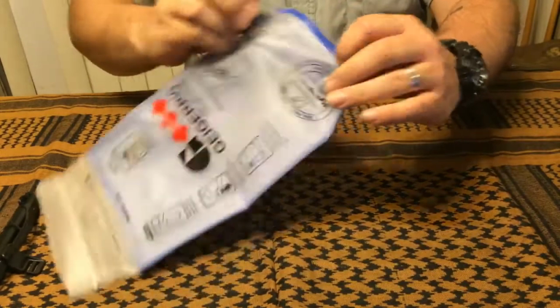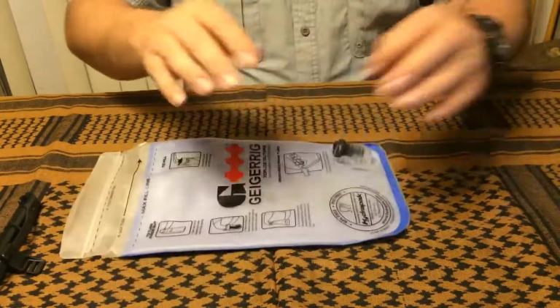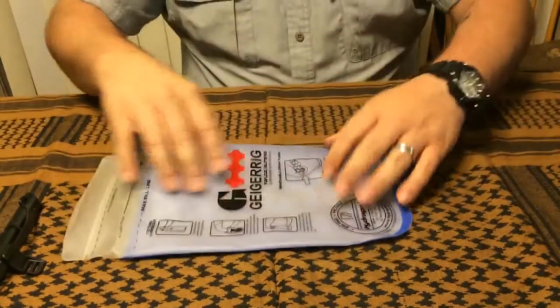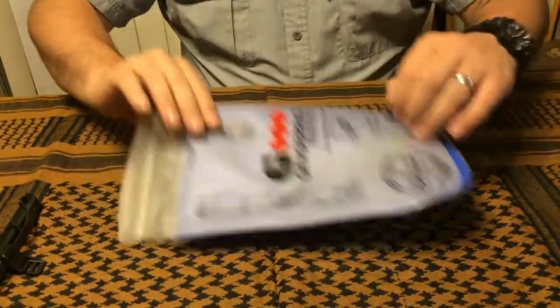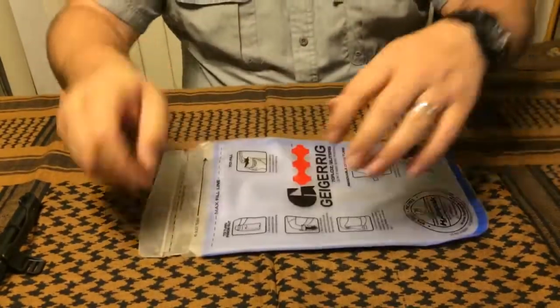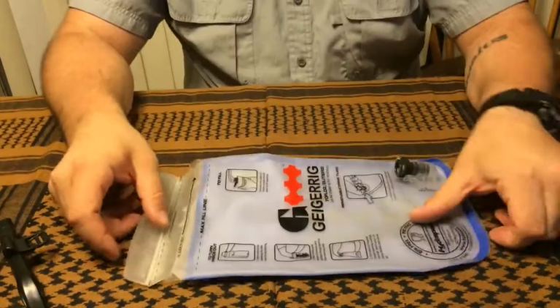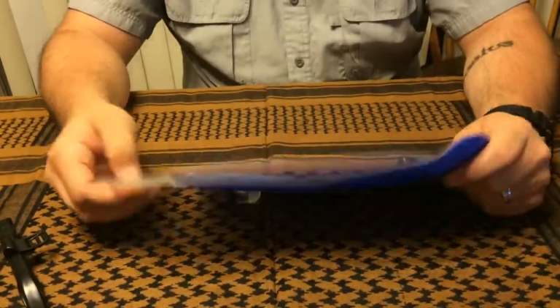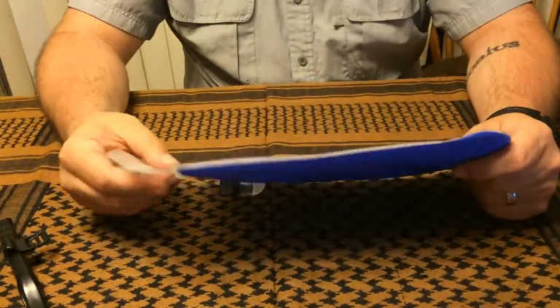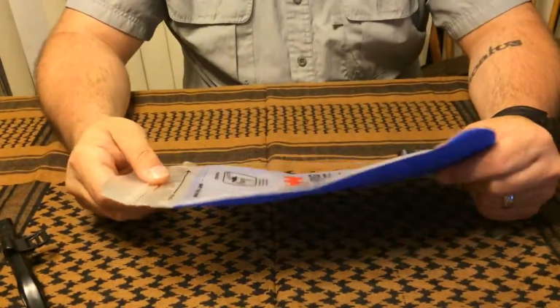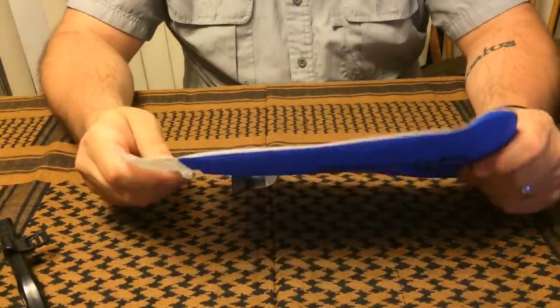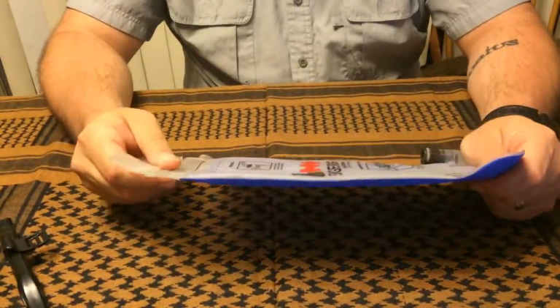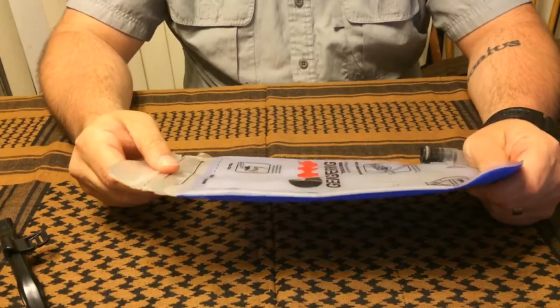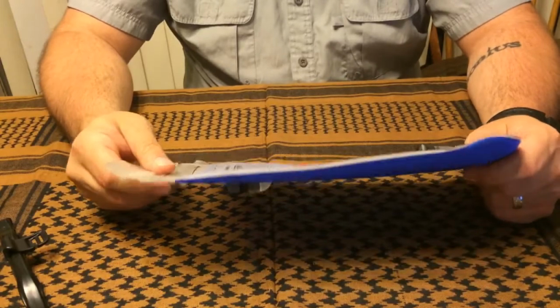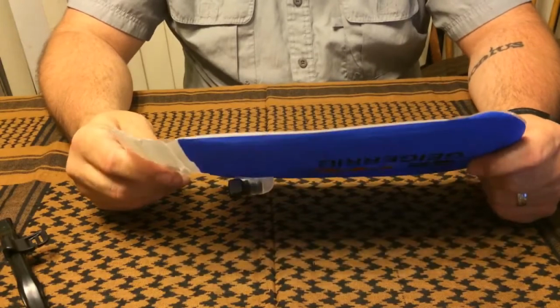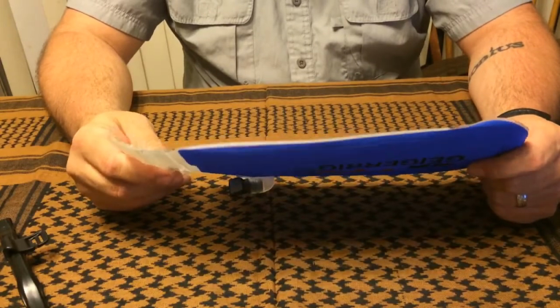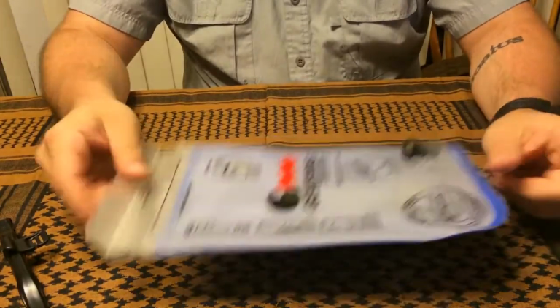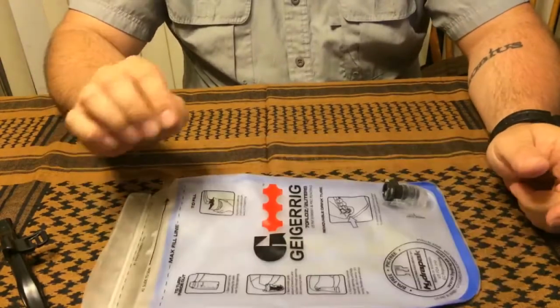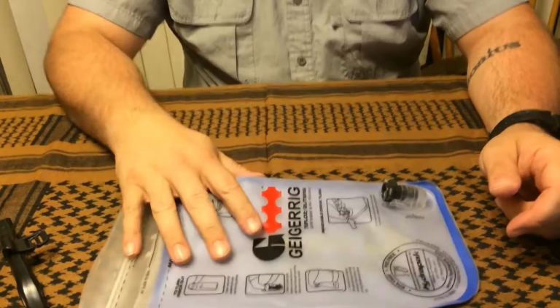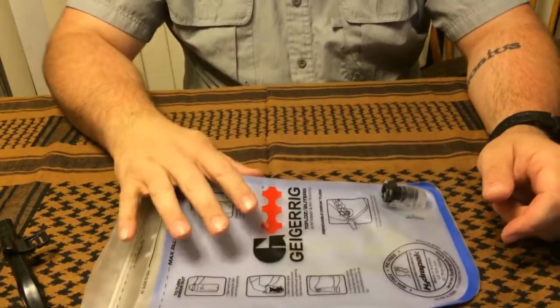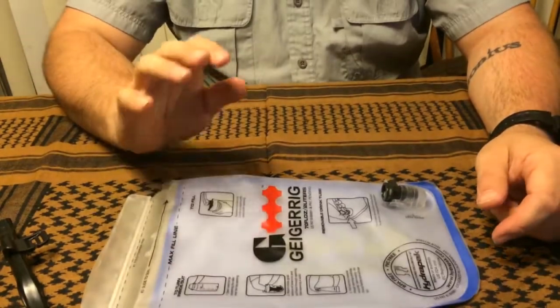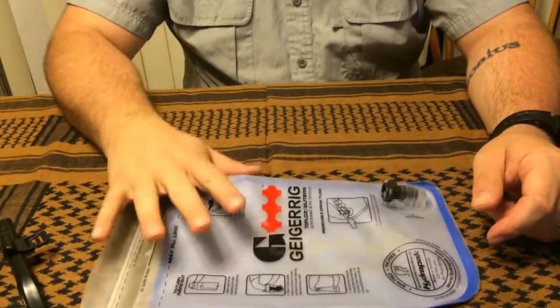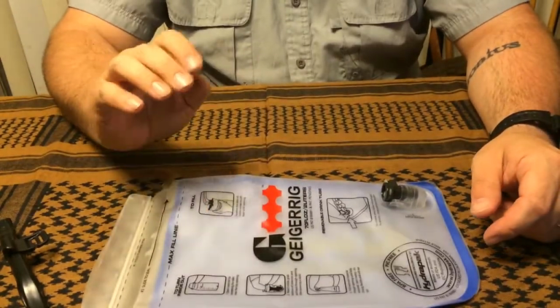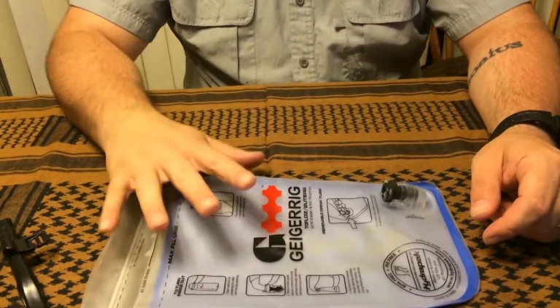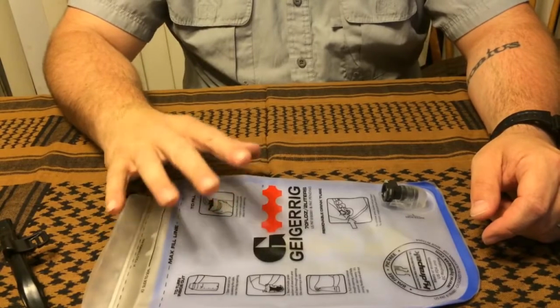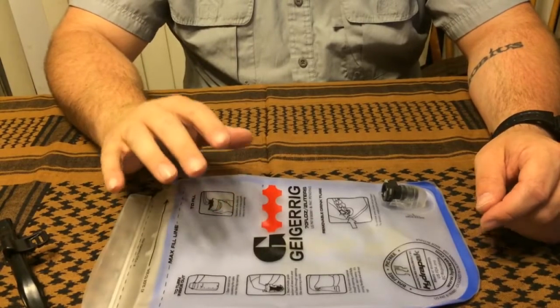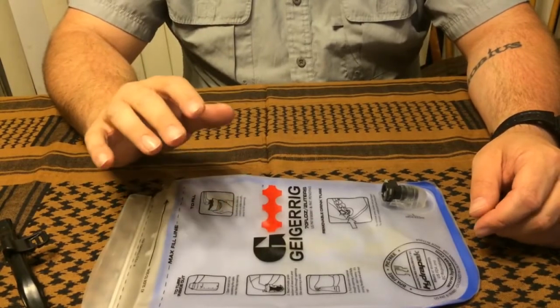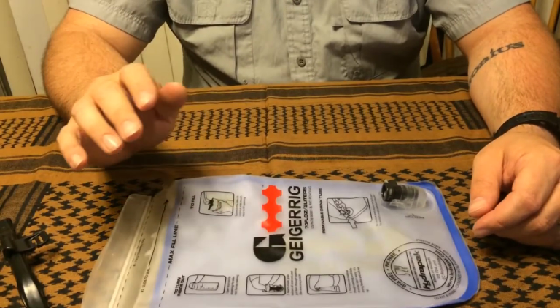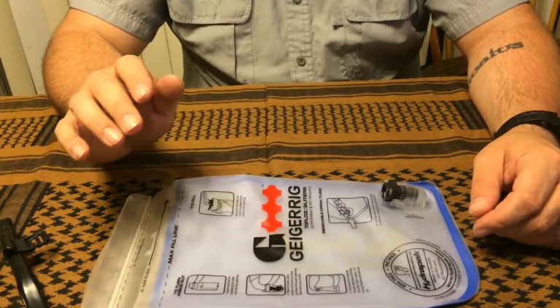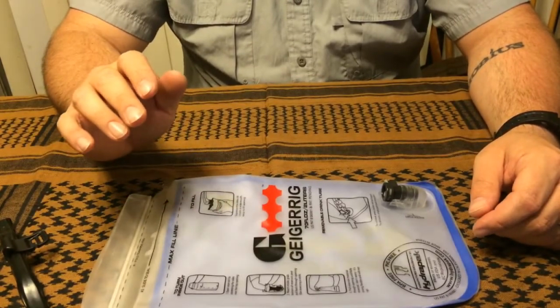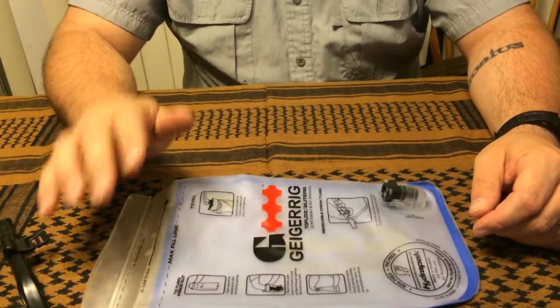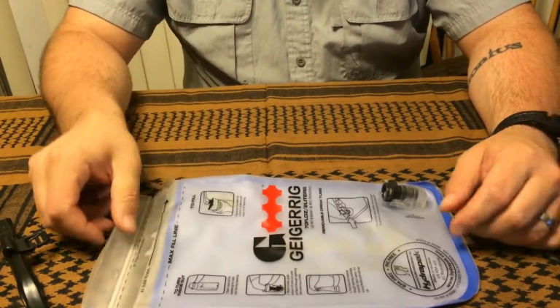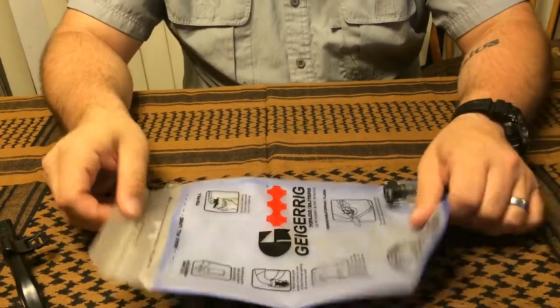You can fill it up with whatever you want. It really is a functional bladder — it's a great idea, brilliant marketing, brilliant construction. I'm really impressed with it.